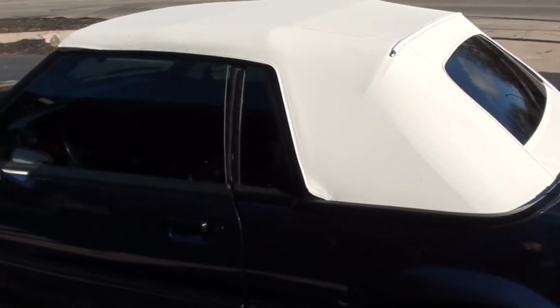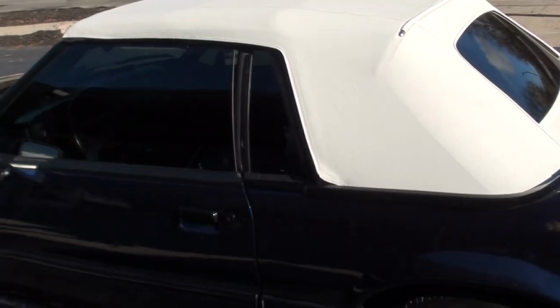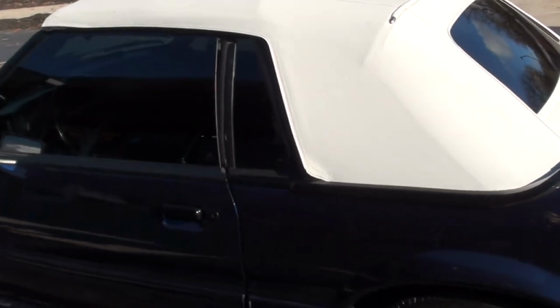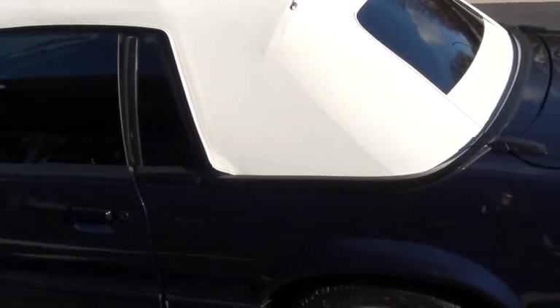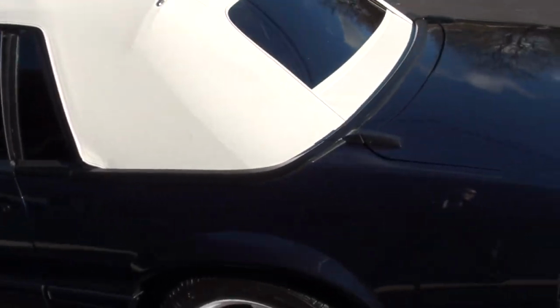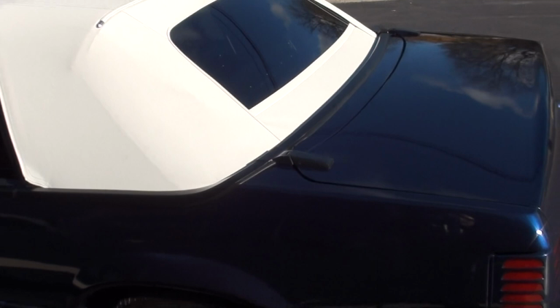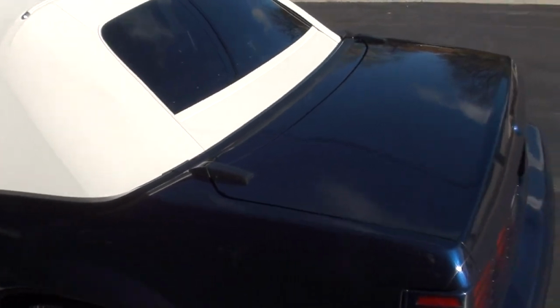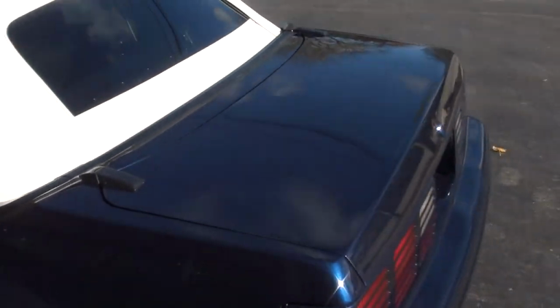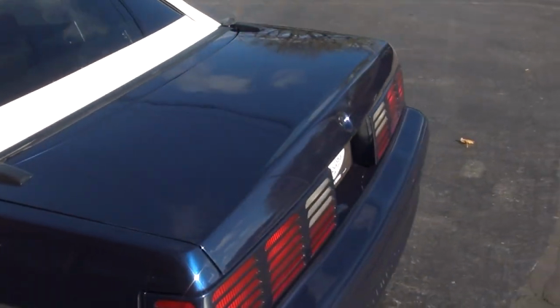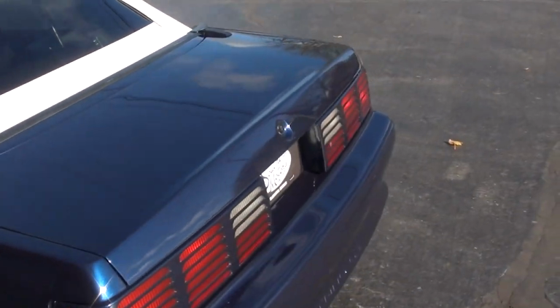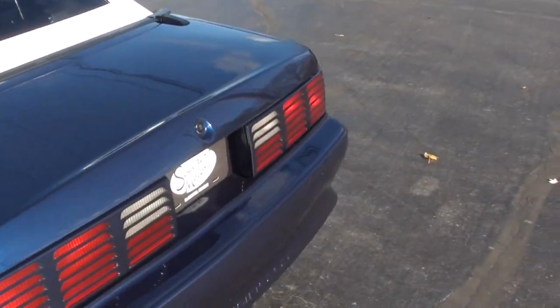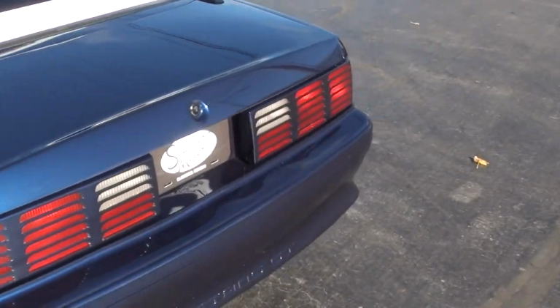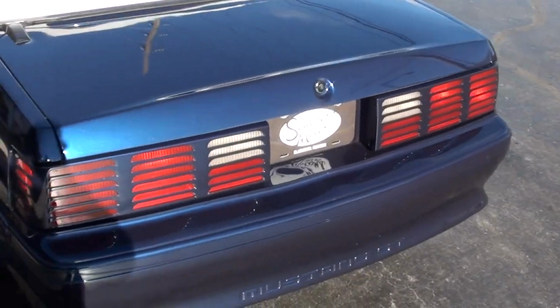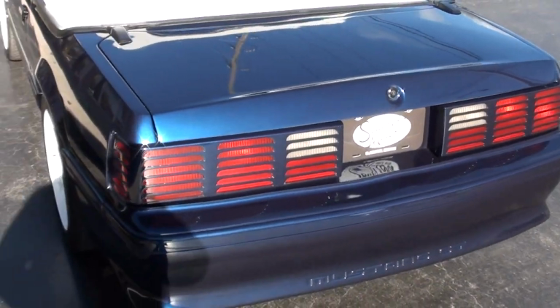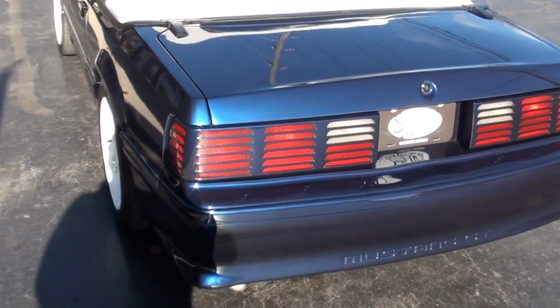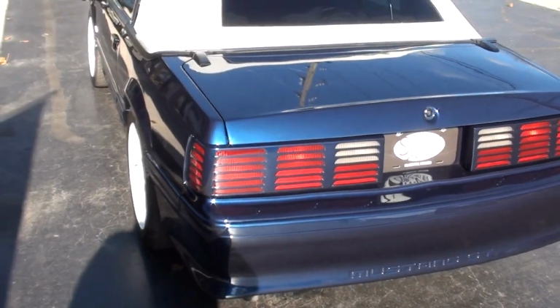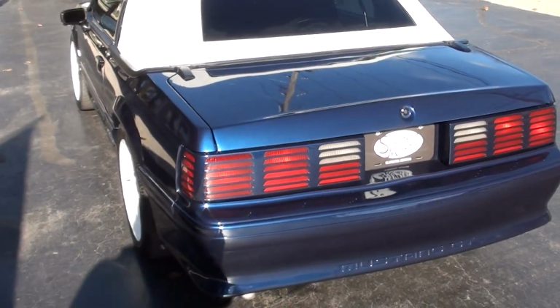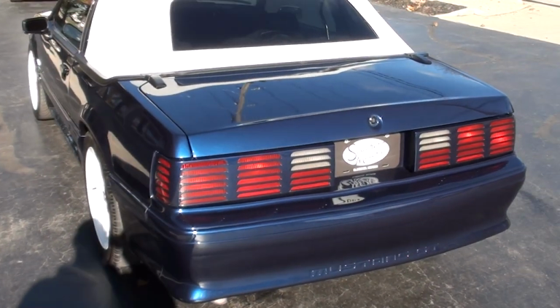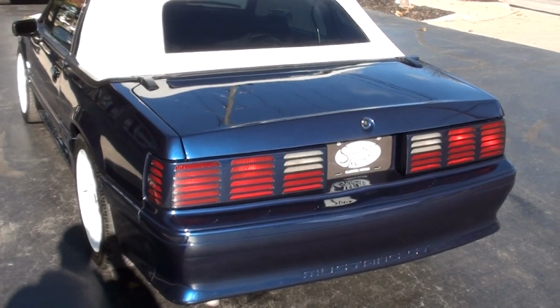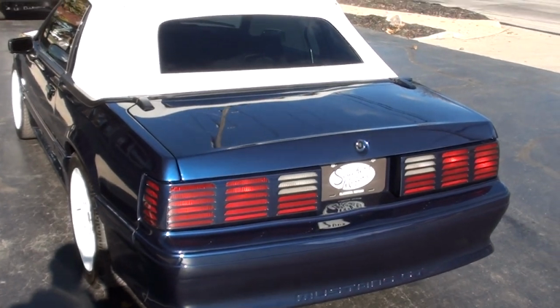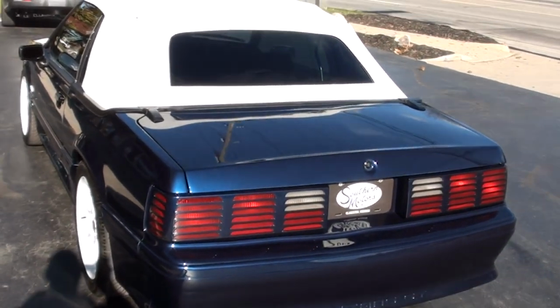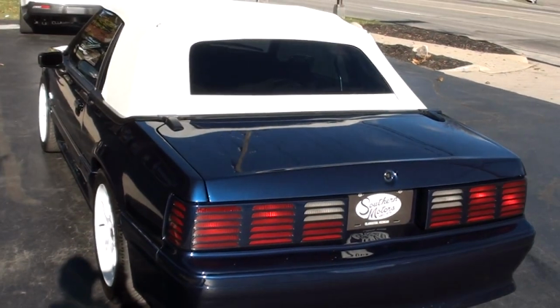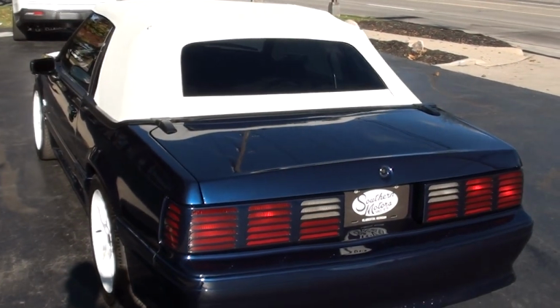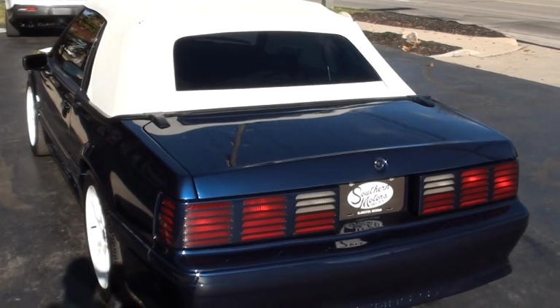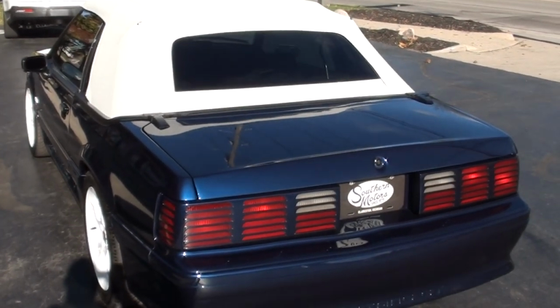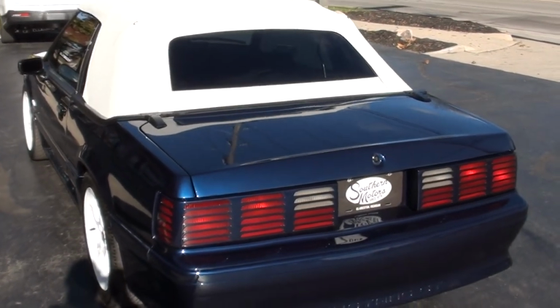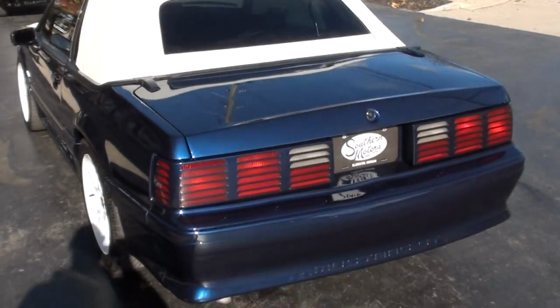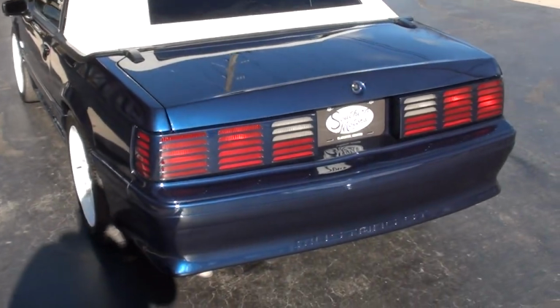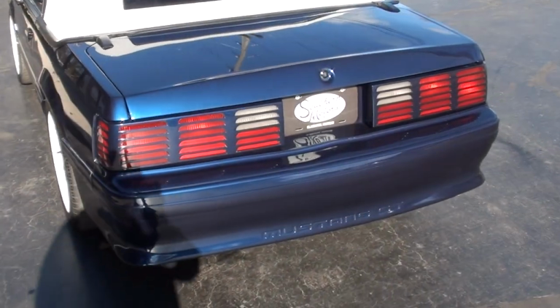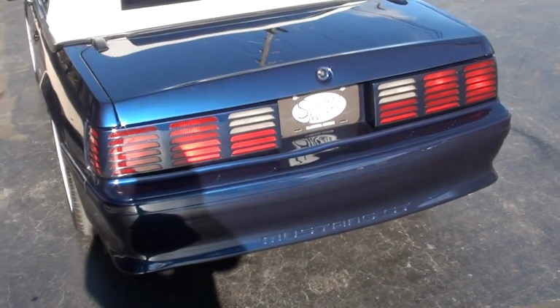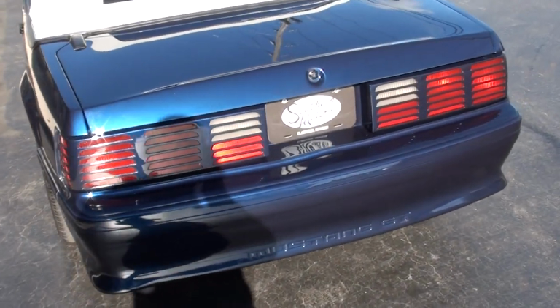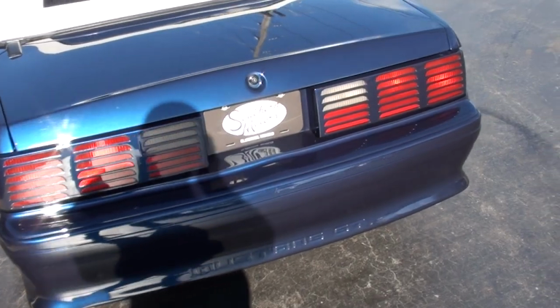It has a custom charcoal cloth interior with custom bucket seats — I can't remember the exact name of those buckets — and they matched the rear seat to the front buckets. Man, does this car look good.